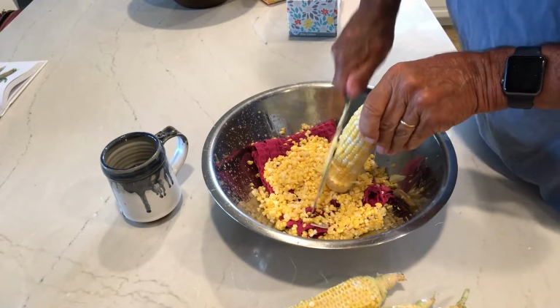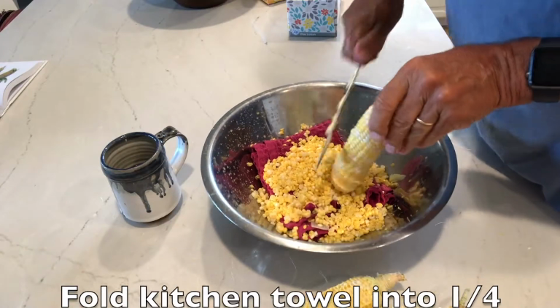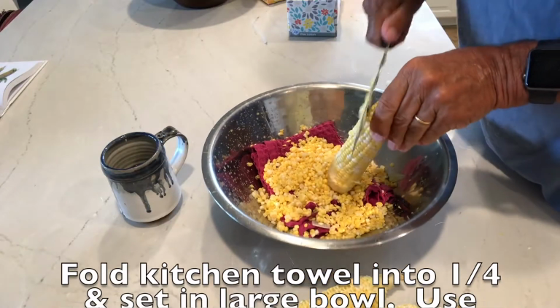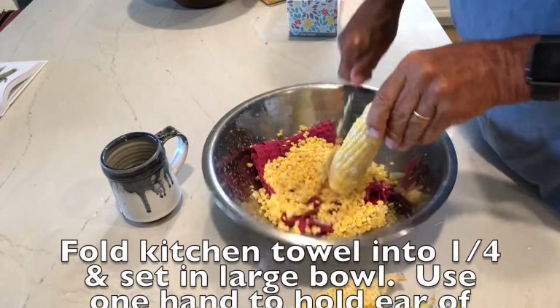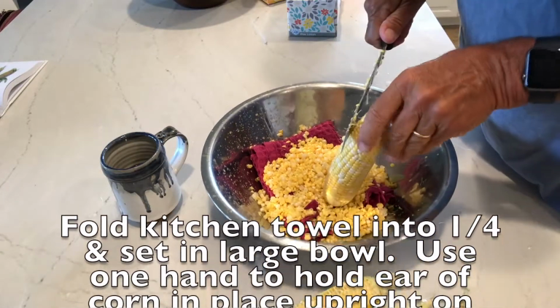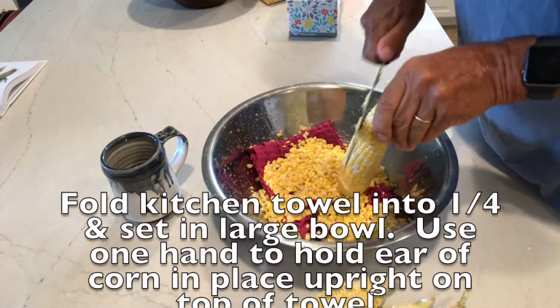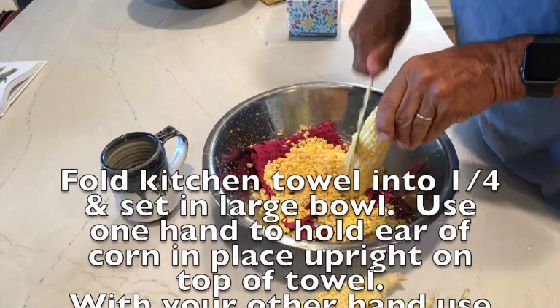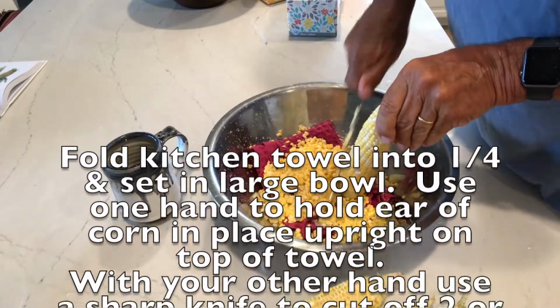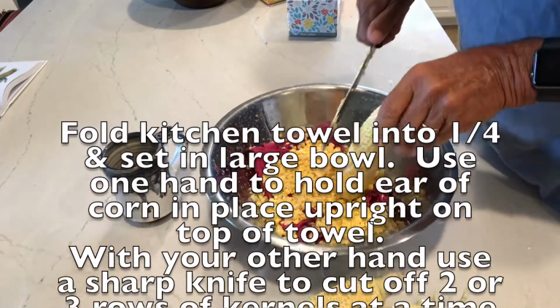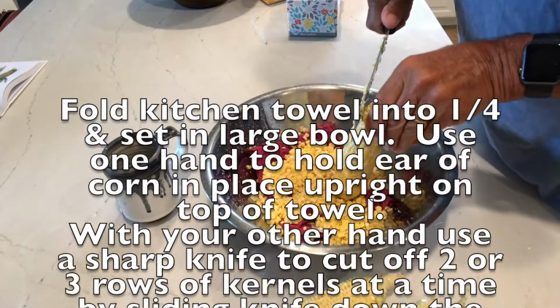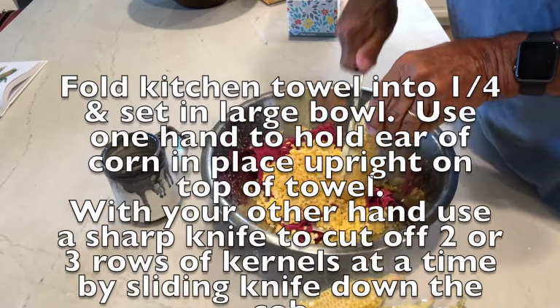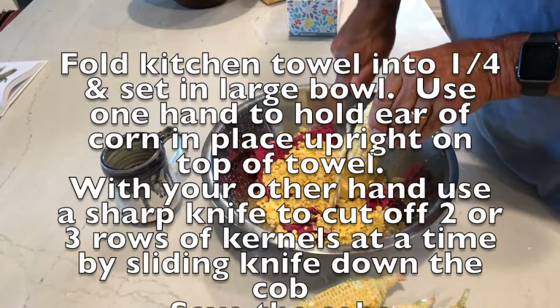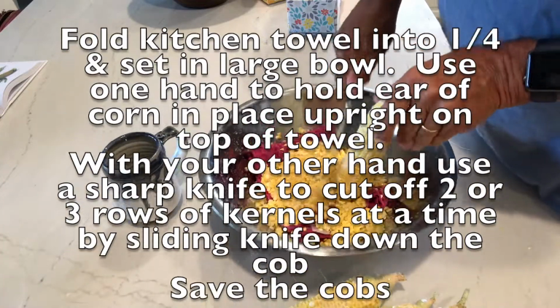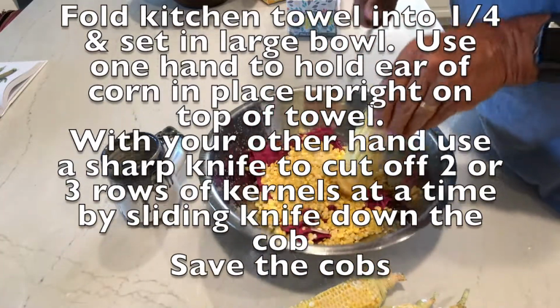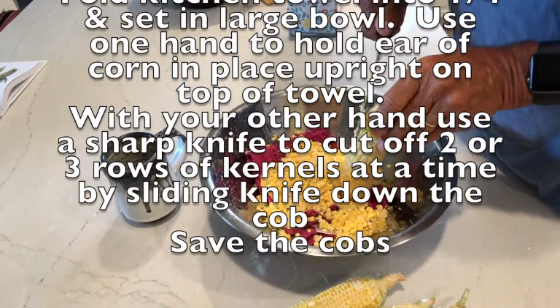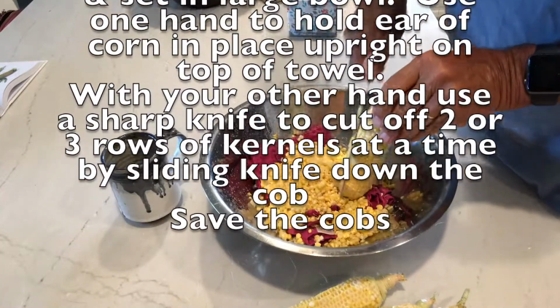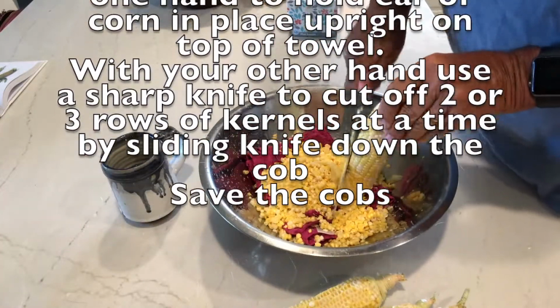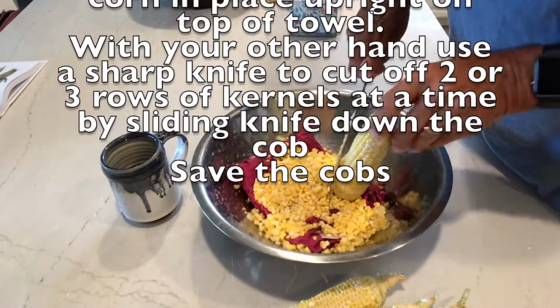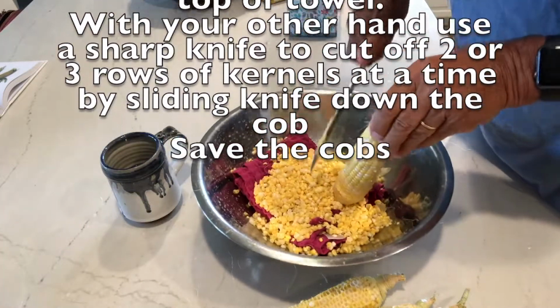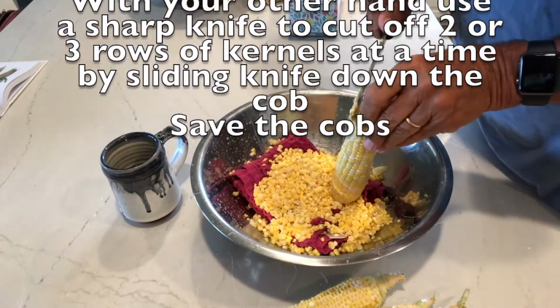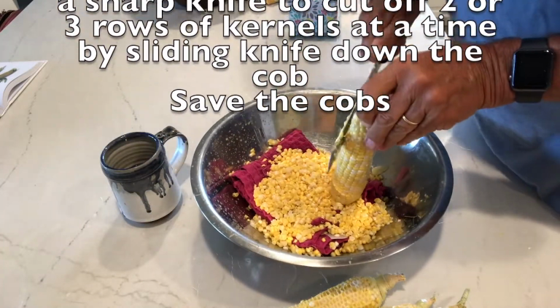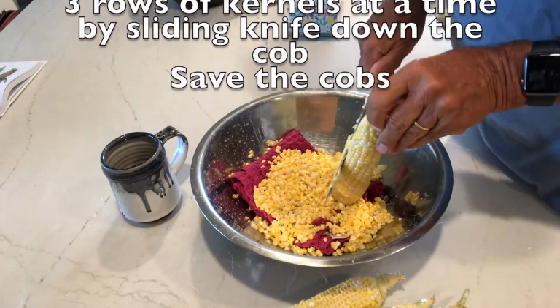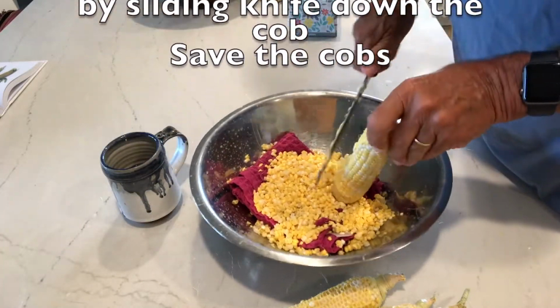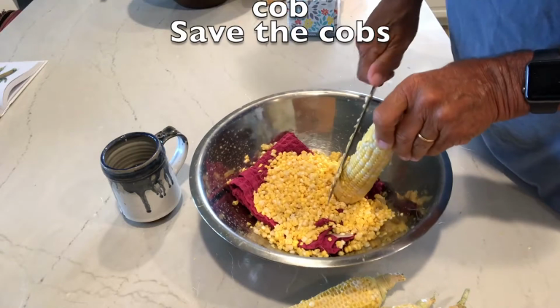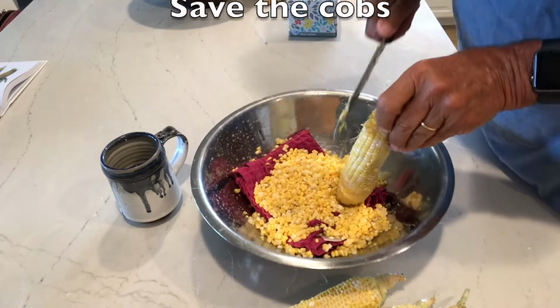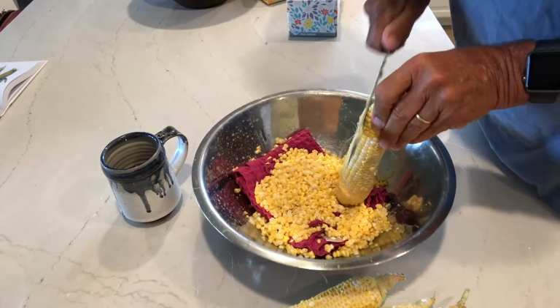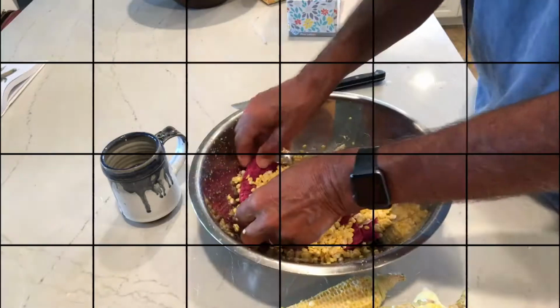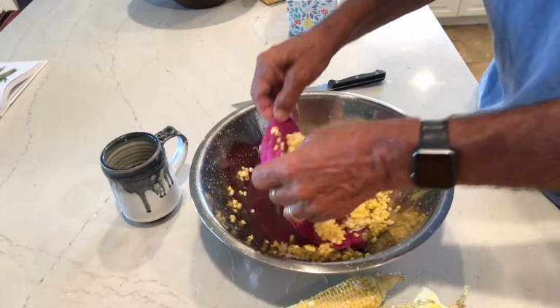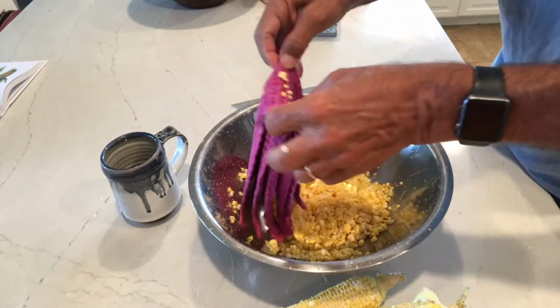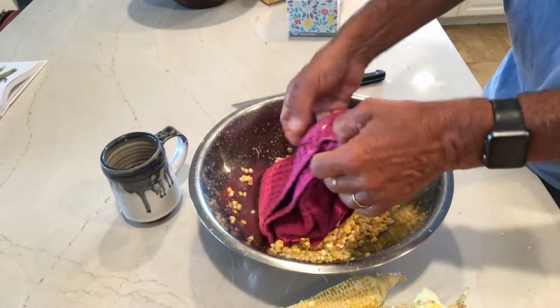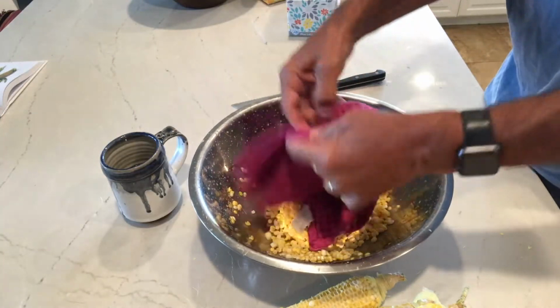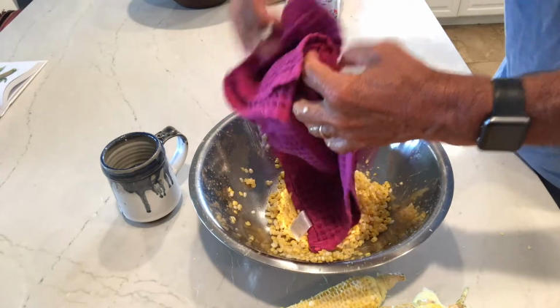Fold the kitchen towel in quarters and set it in a large bowl. Hold the ear of corn in place upright on top of the towel. With your other hand, use a sharp knife to cut two or three rows of kernels at a time by sliding the knife down the cob.